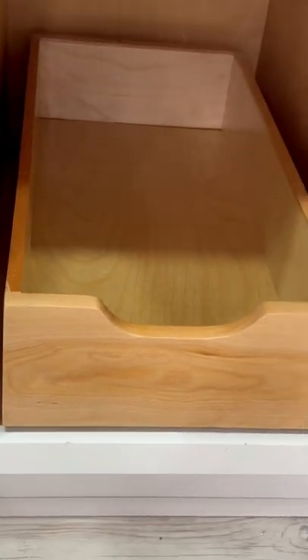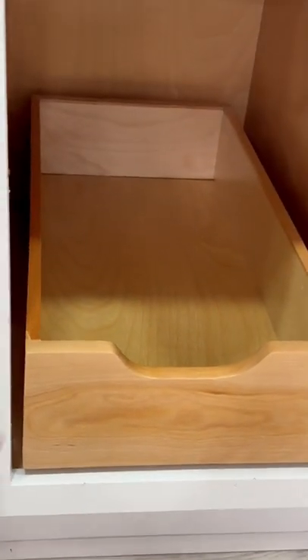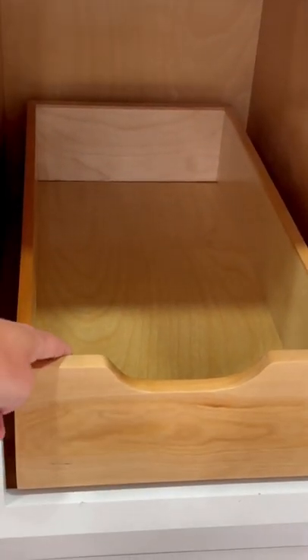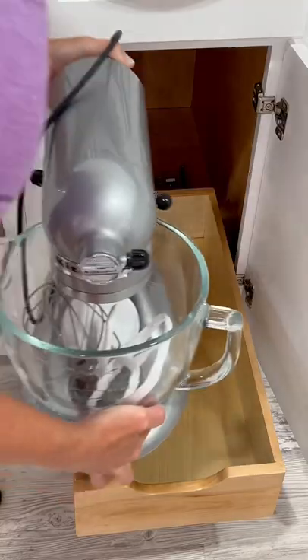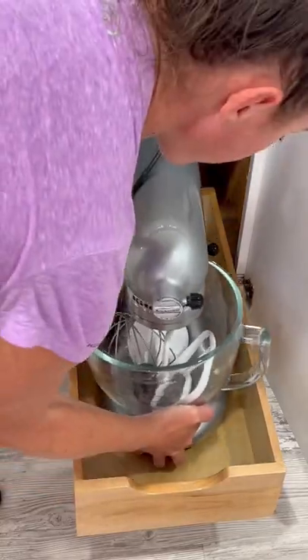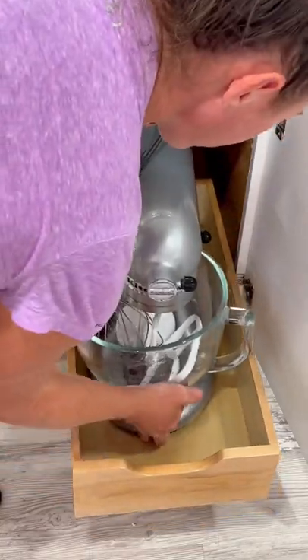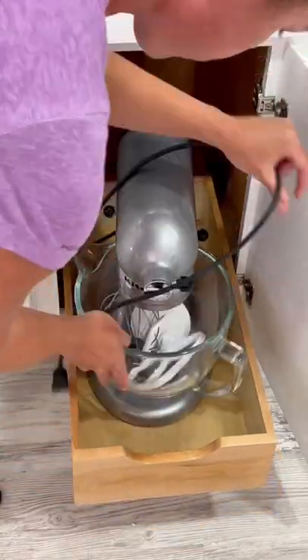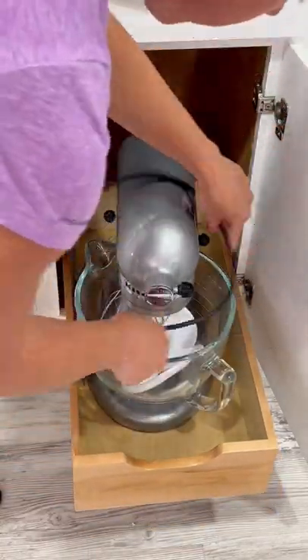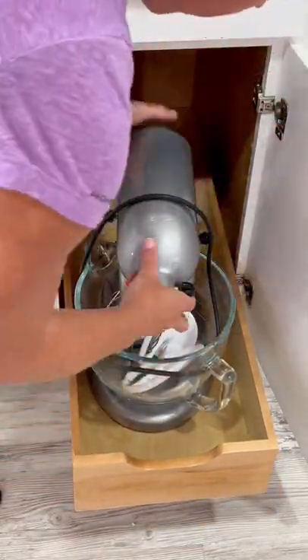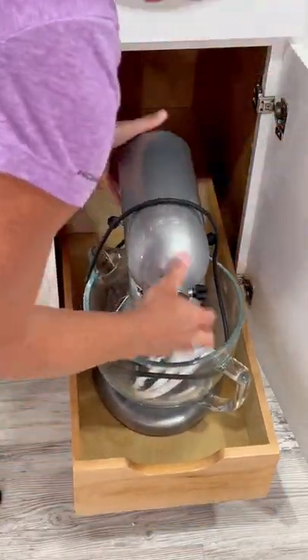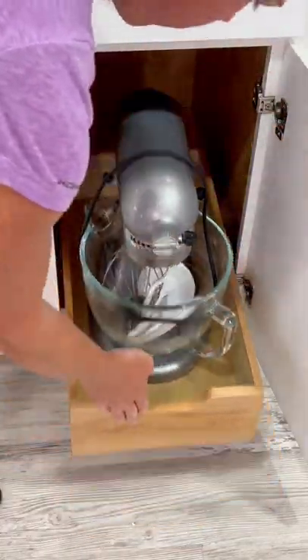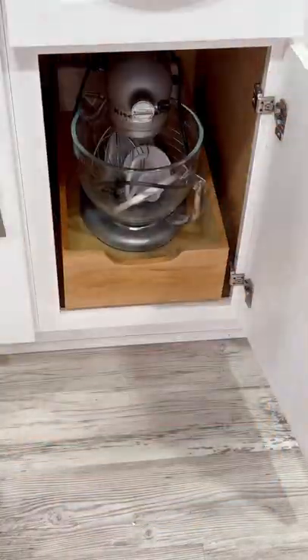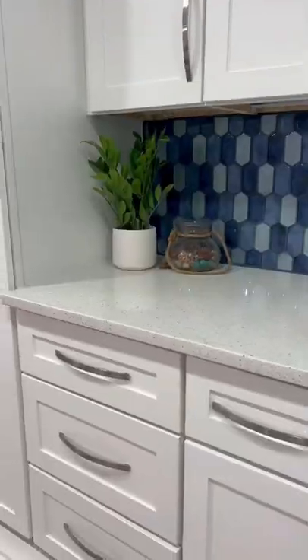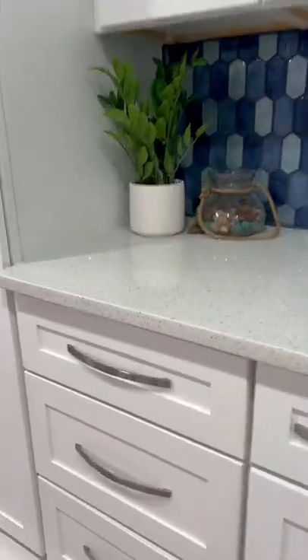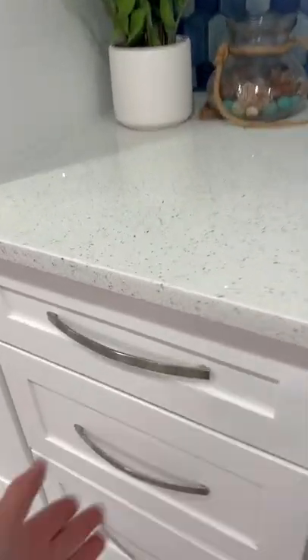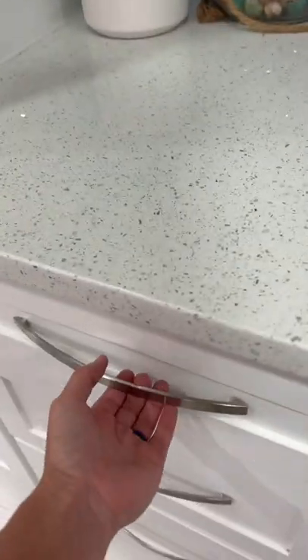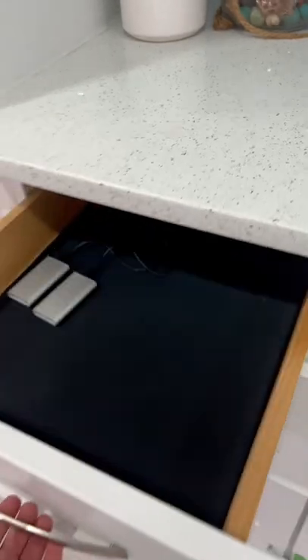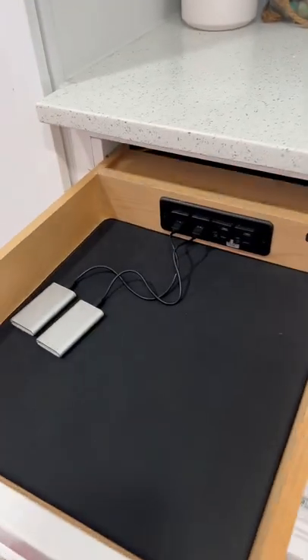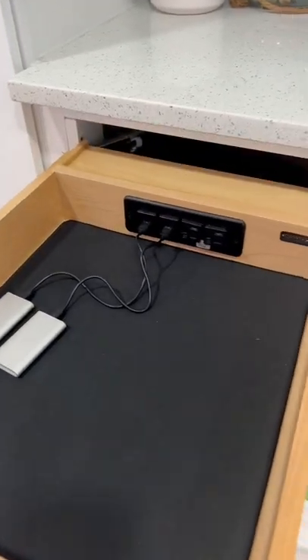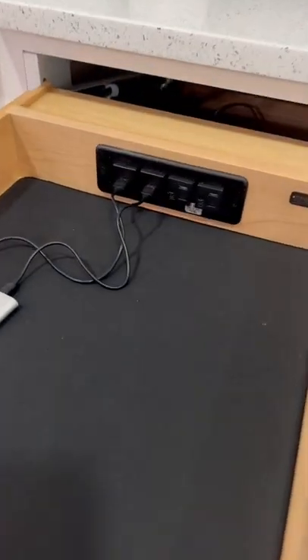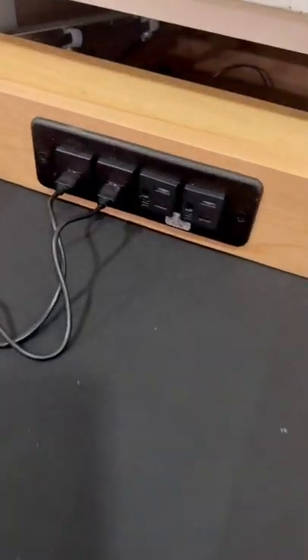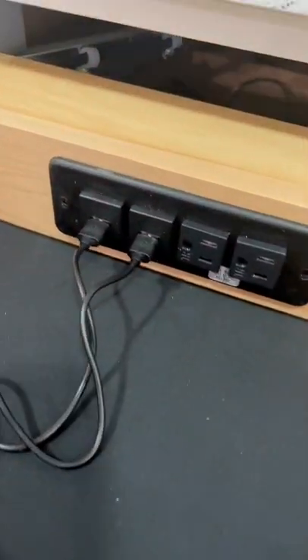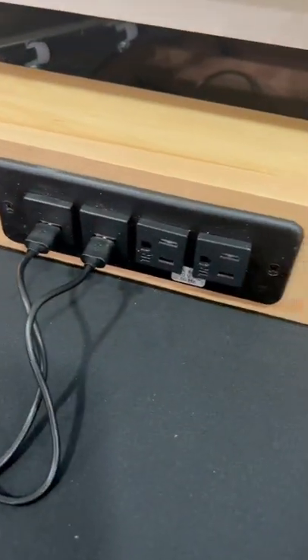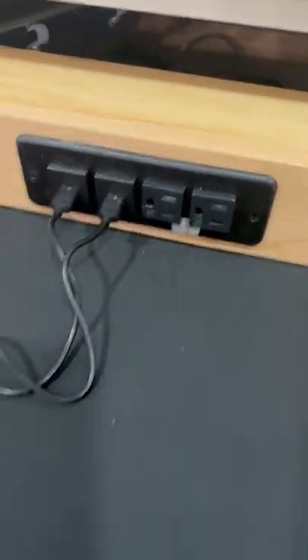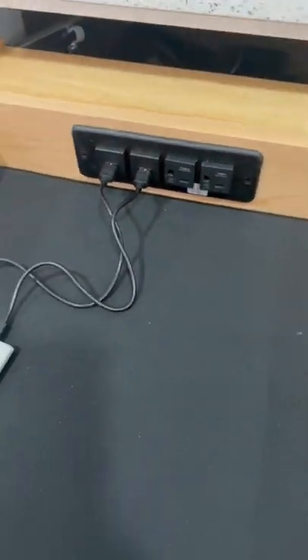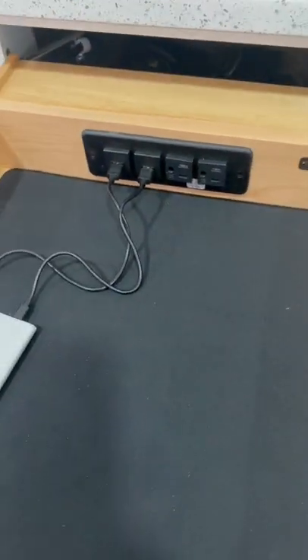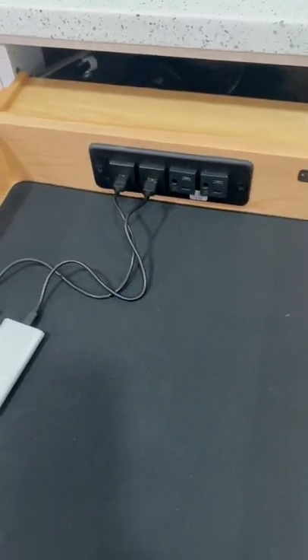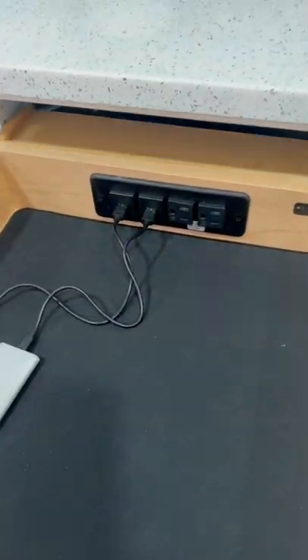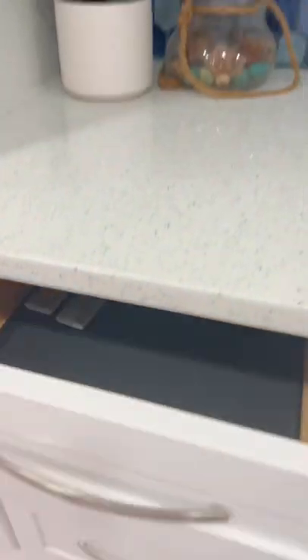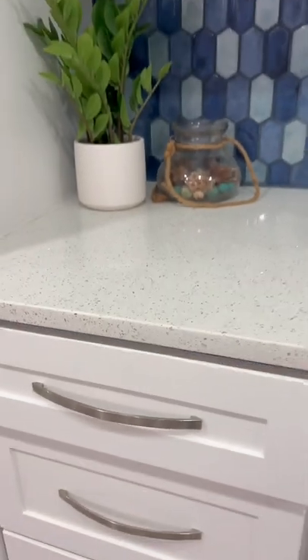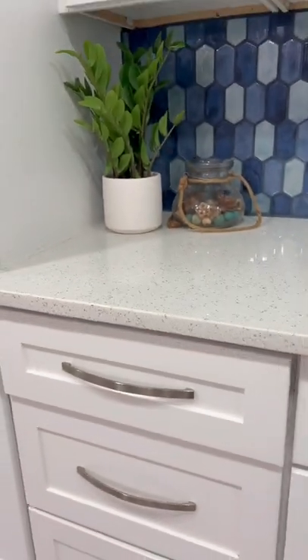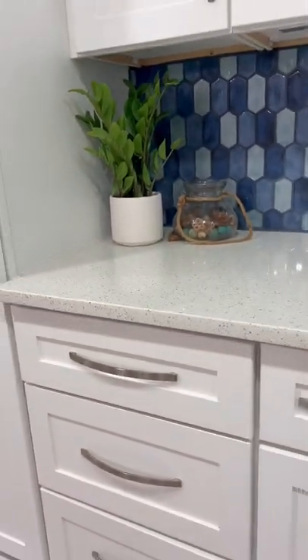Now everything that I put back in there is pretty easy to reach because I can just pull the drawer right back out. I also ended up getting their charging drawer as well, so now I'm able to keep all the electronics right off of the counter and instead charge them right inside the drawer.